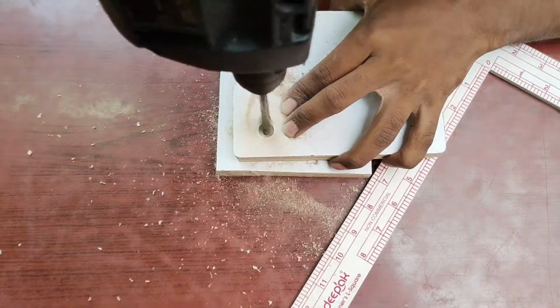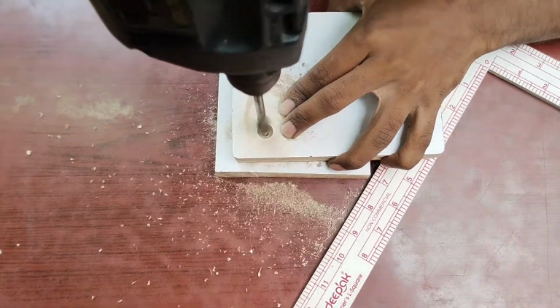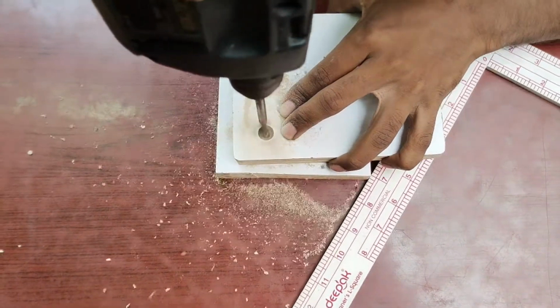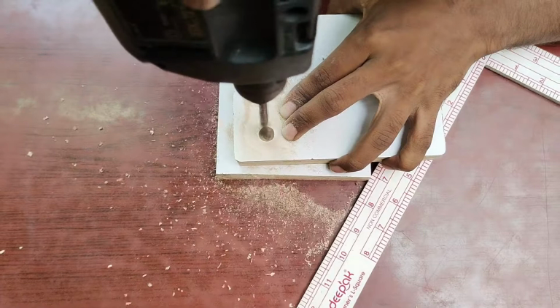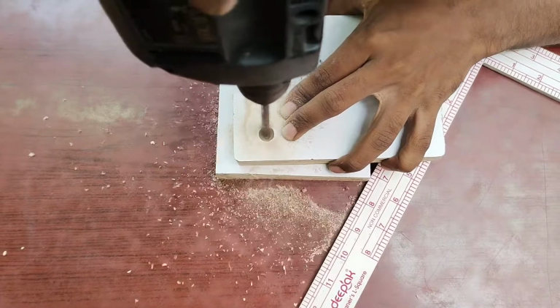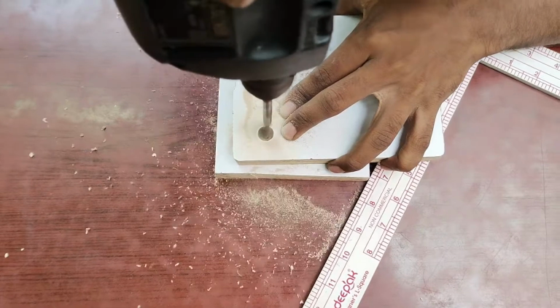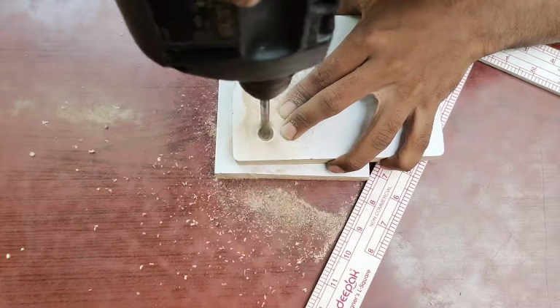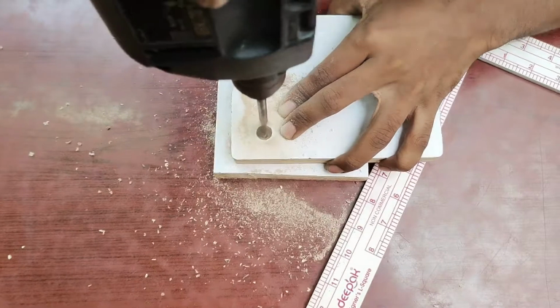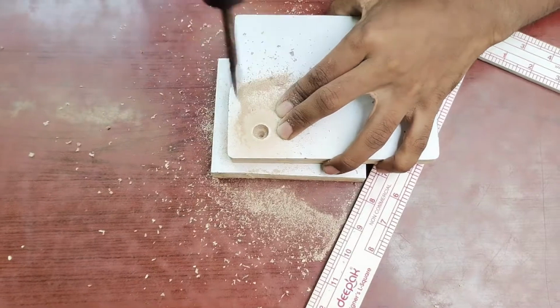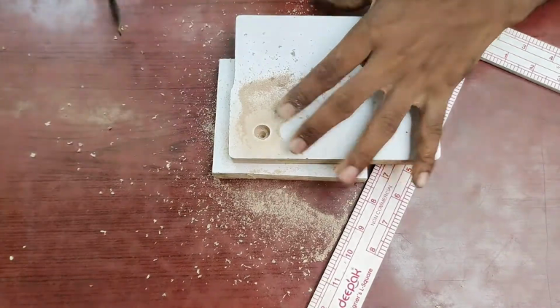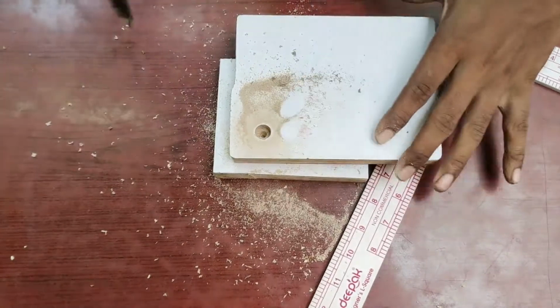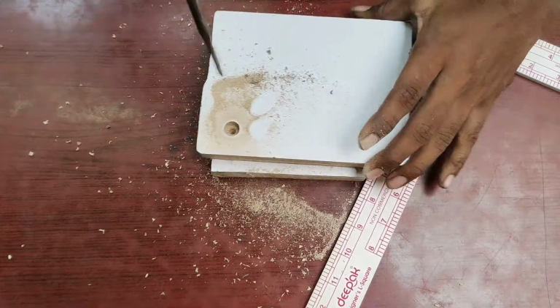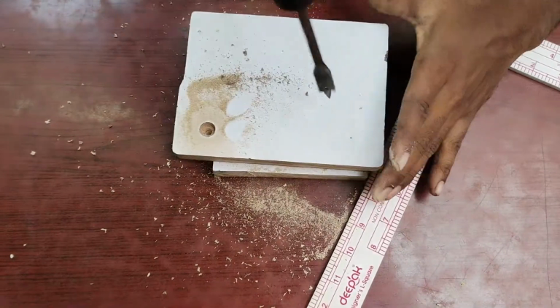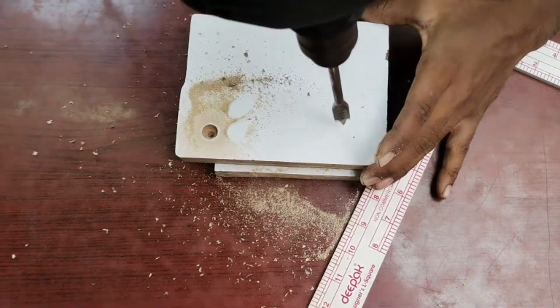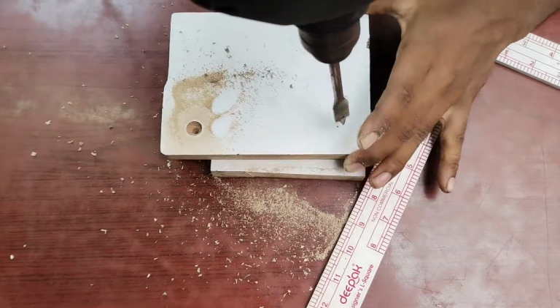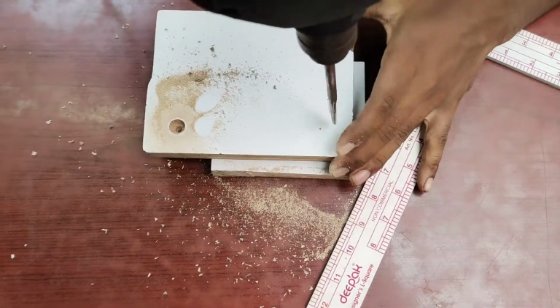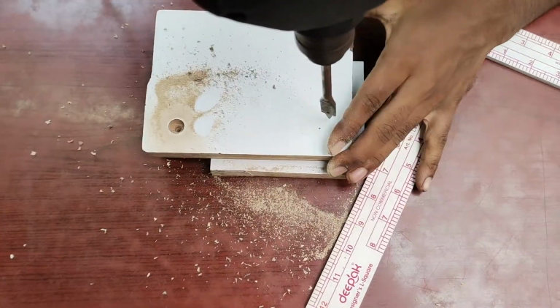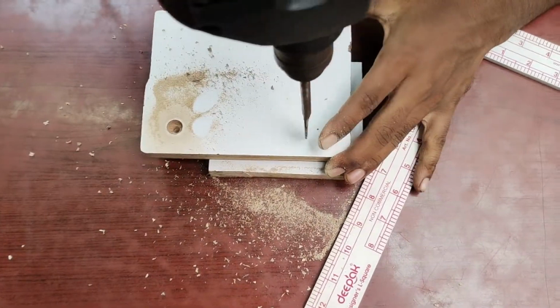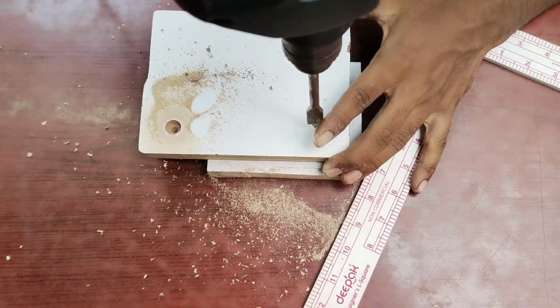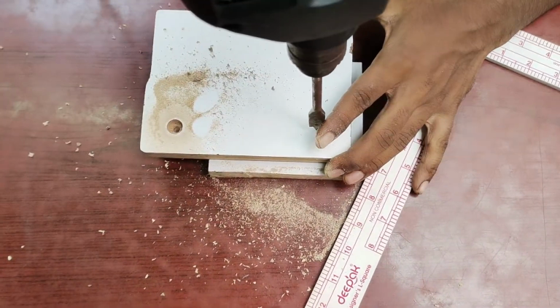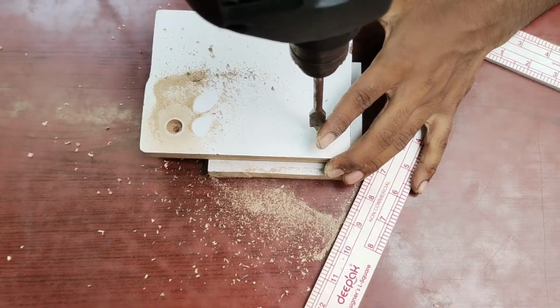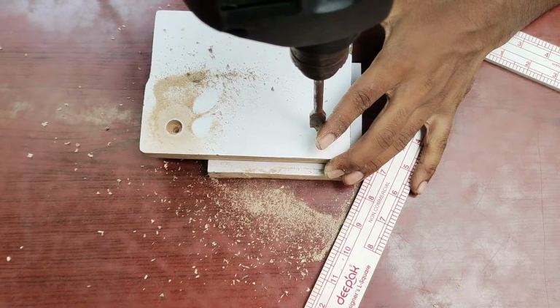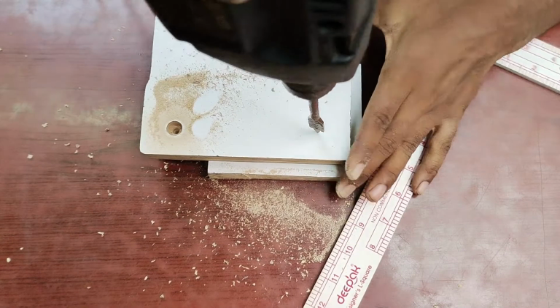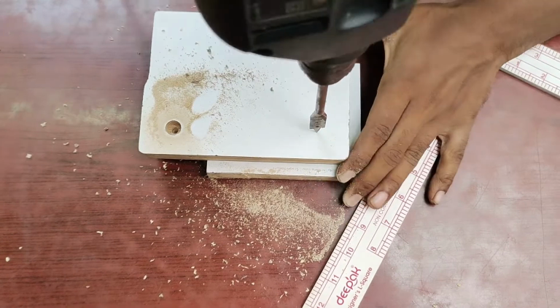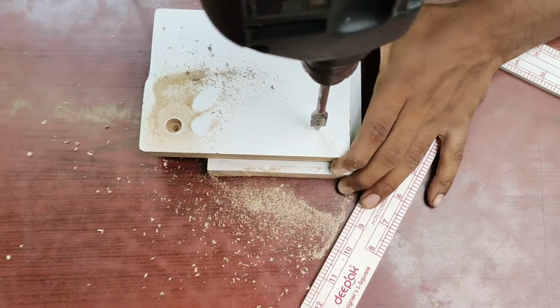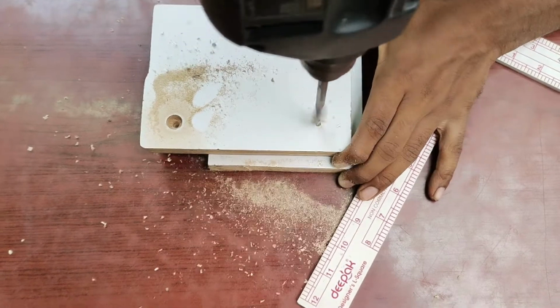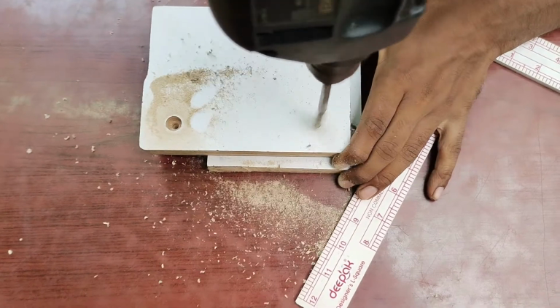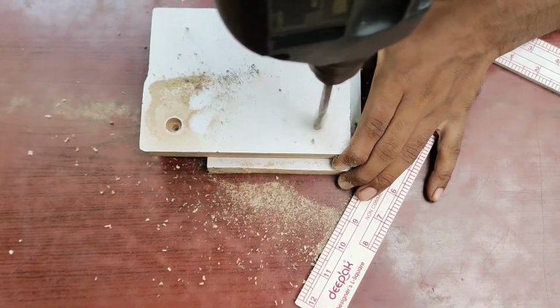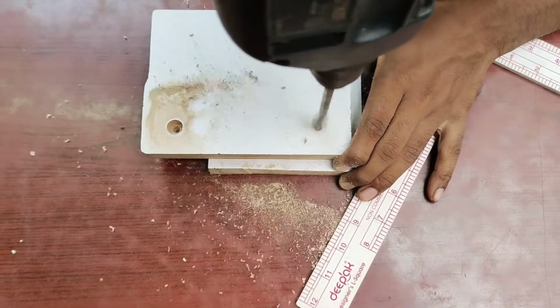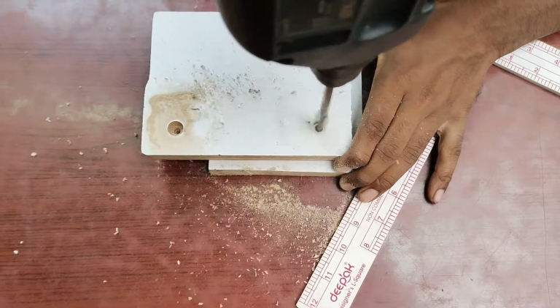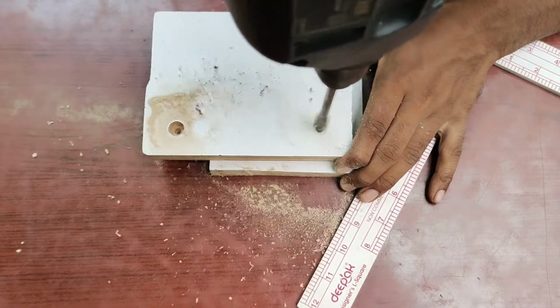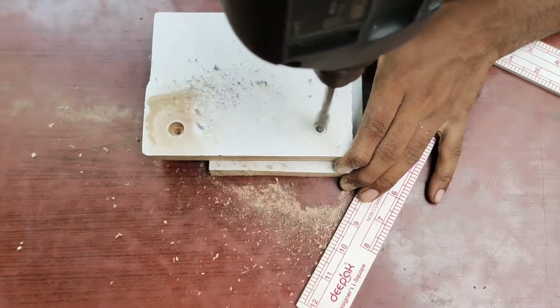I will use the depth of the thread. I will use the 12mm drill. I will use the fitting and the 2mm drill.